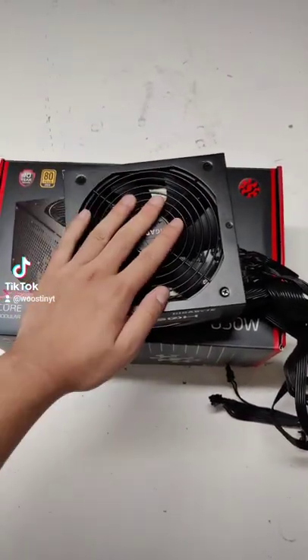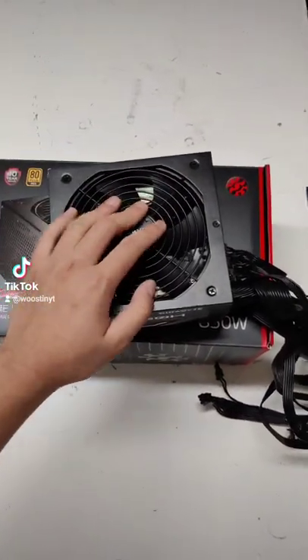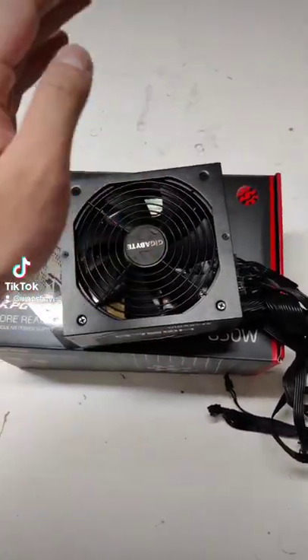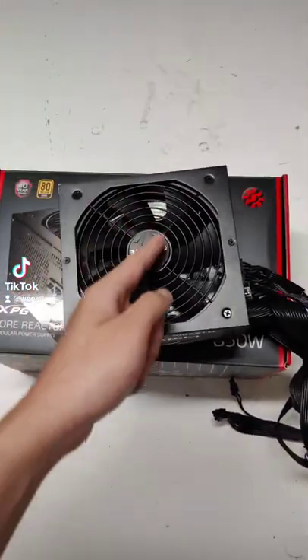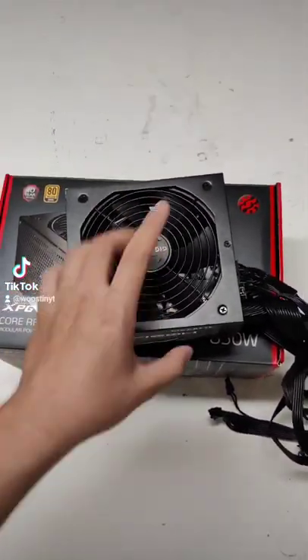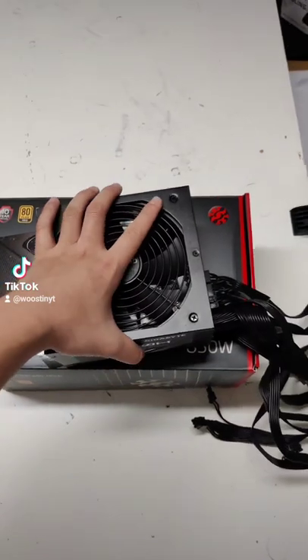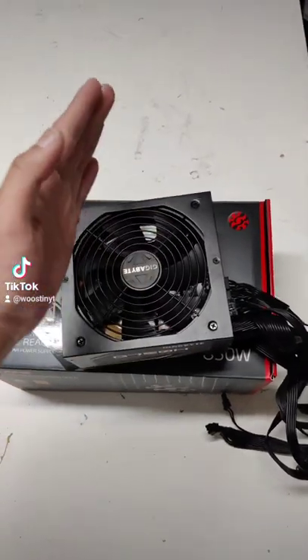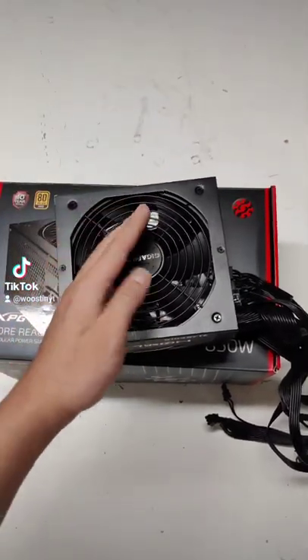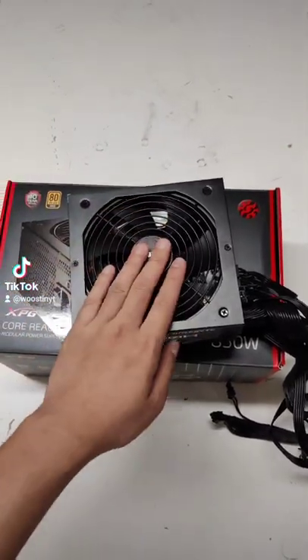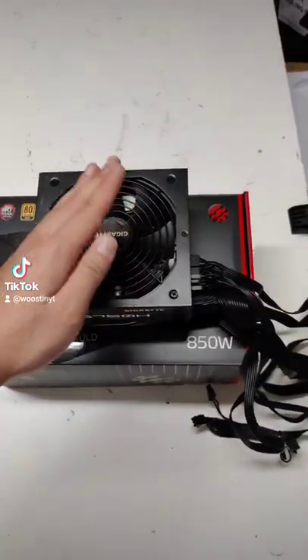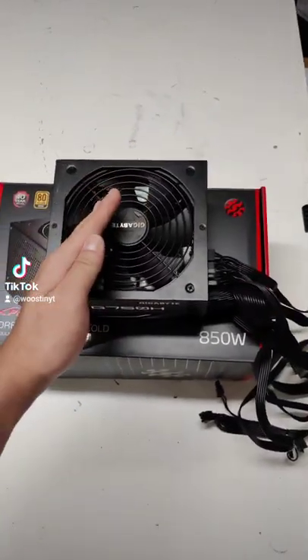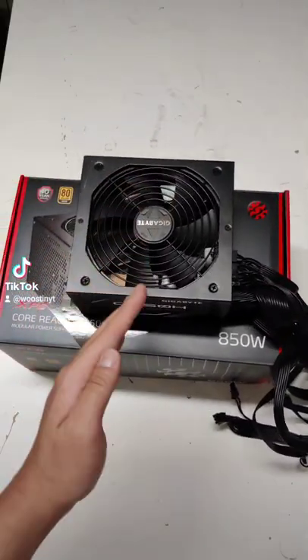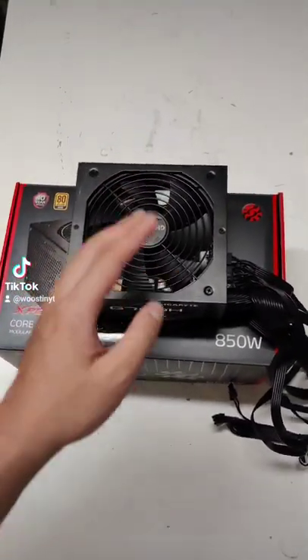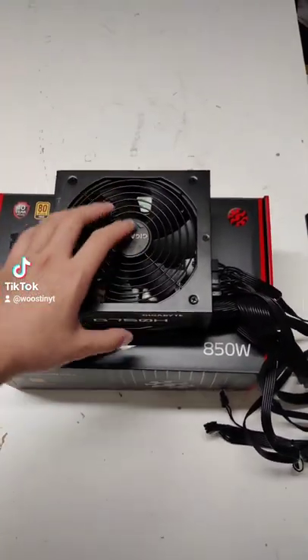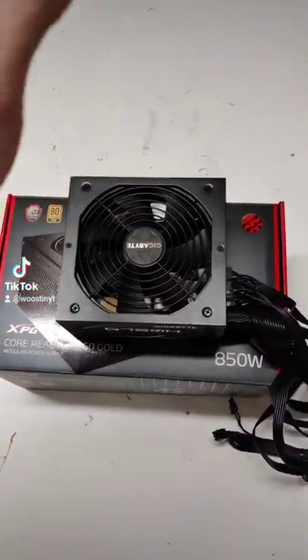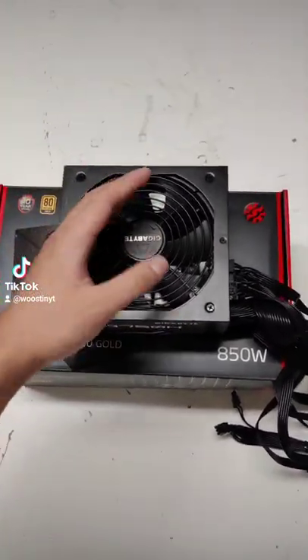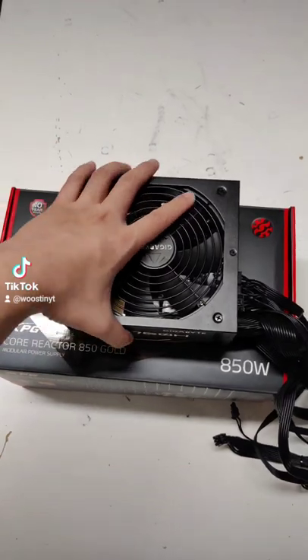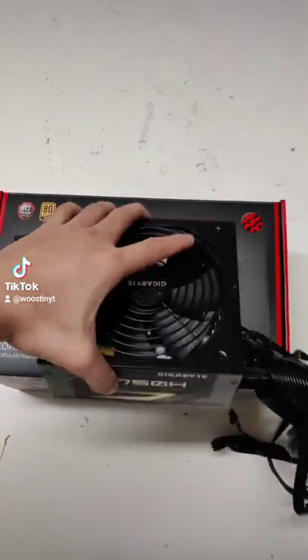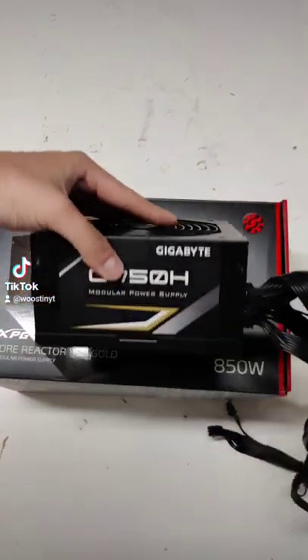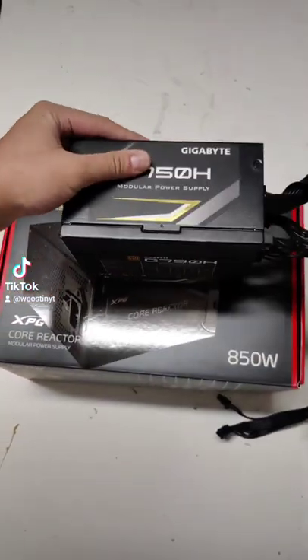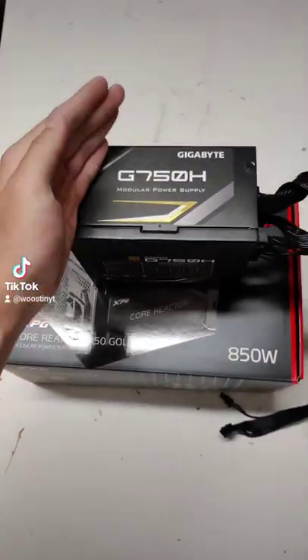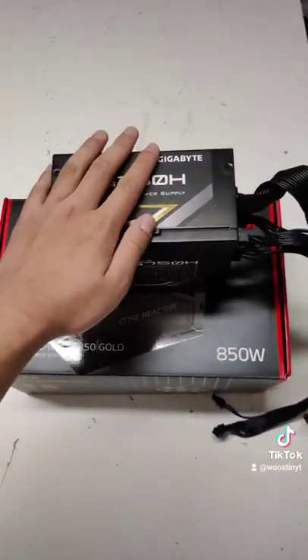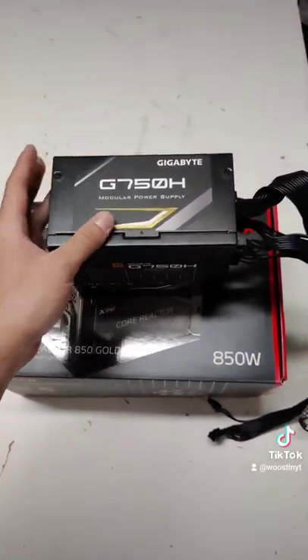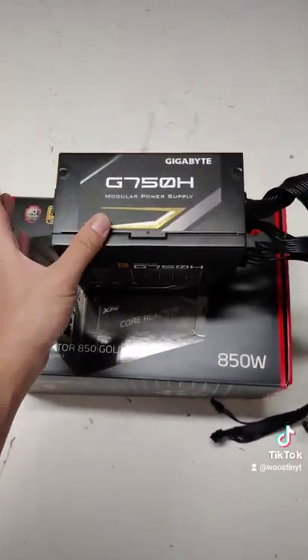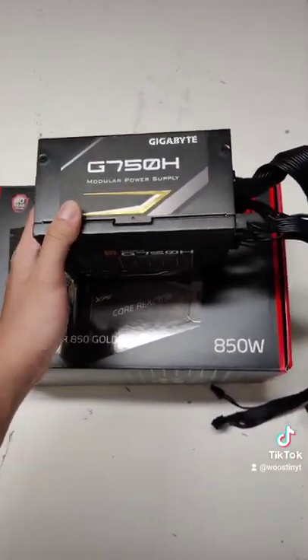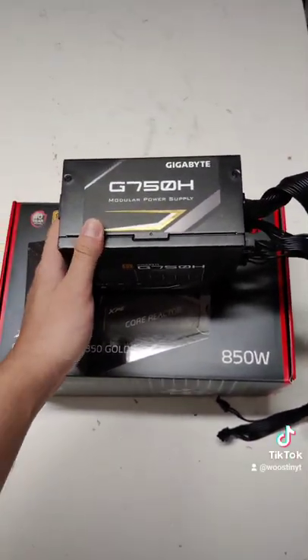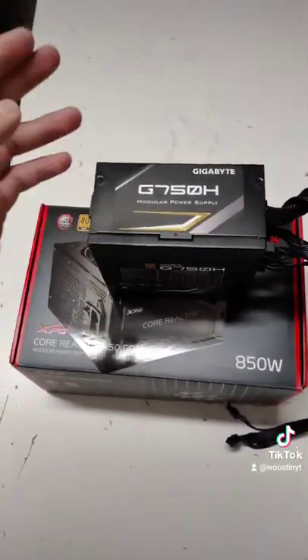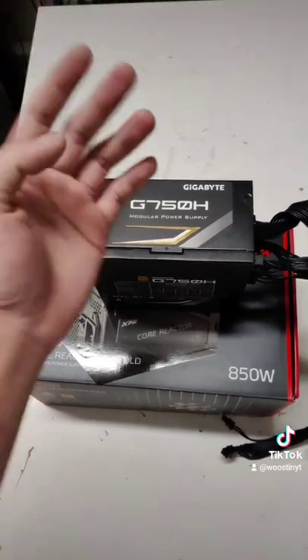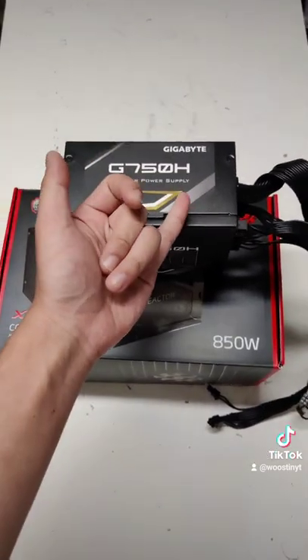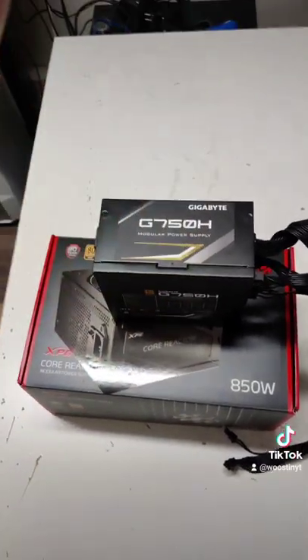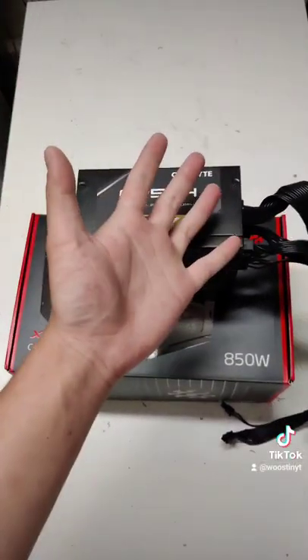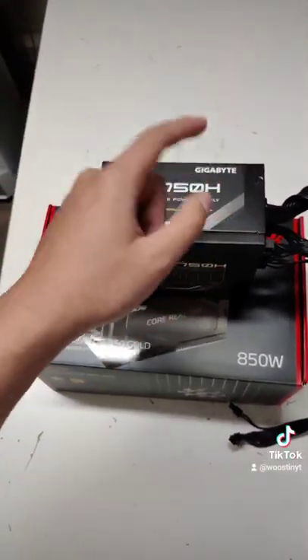It did very well for three years, until recently where it just kept shutting off when I tried to run a game or a benchmark with the new RX 6800, which I was able to get off Facebook Marketplace for just six hundred and fifty dollars Canadian.